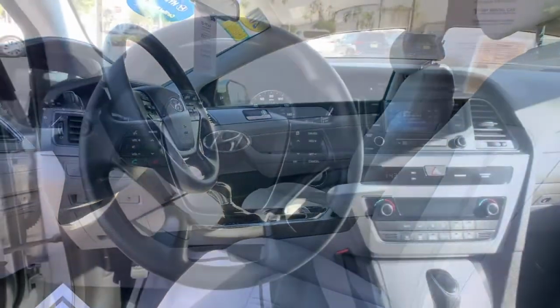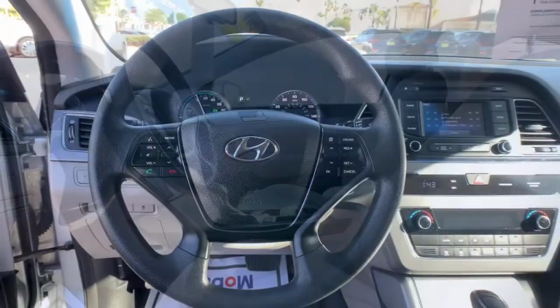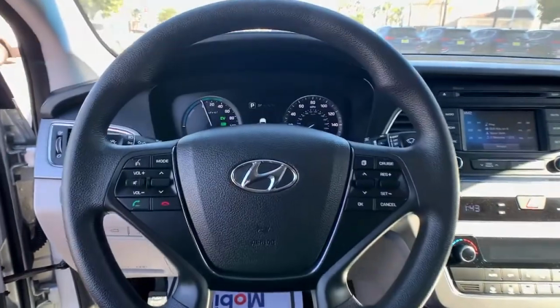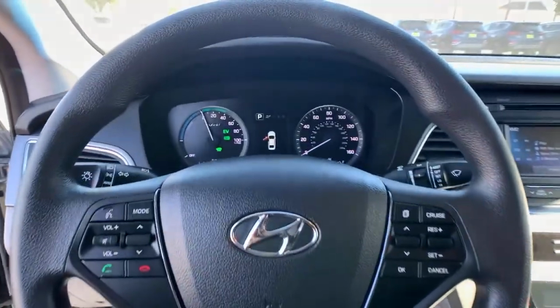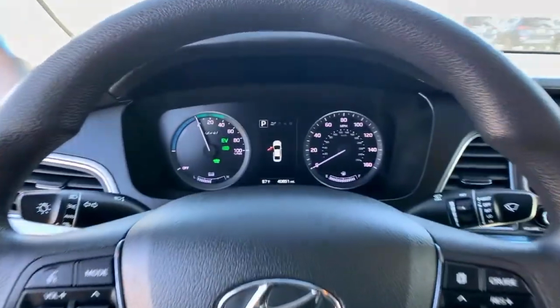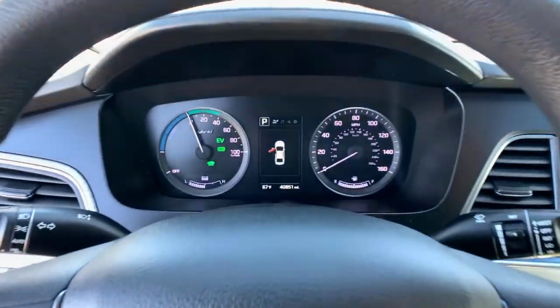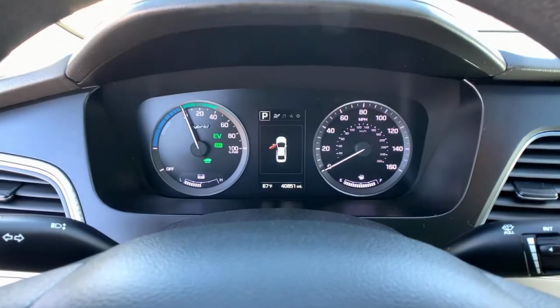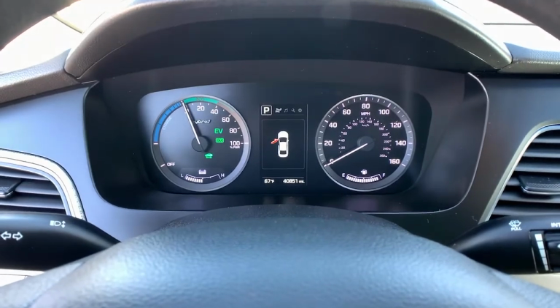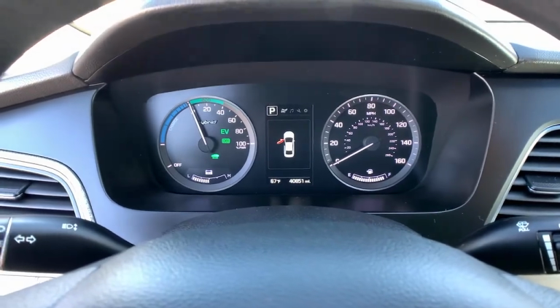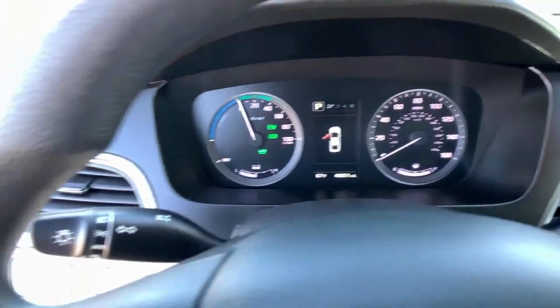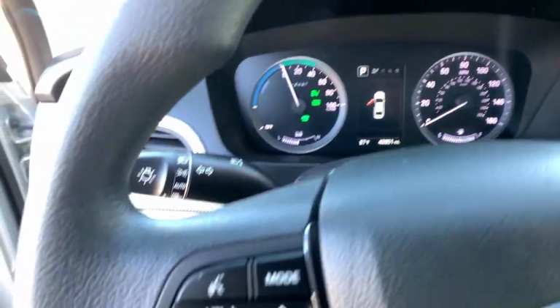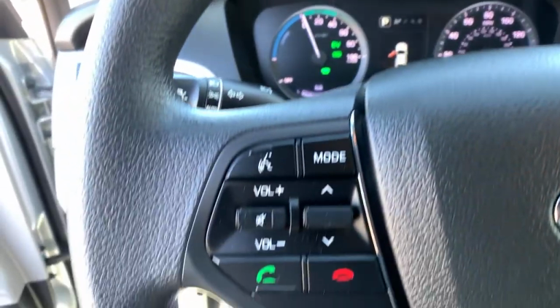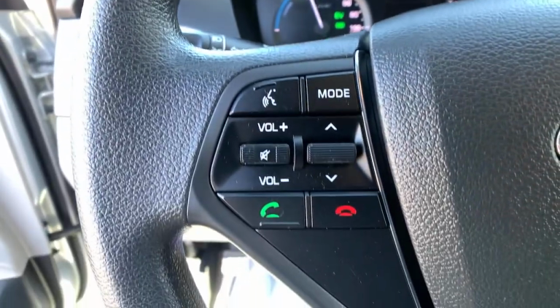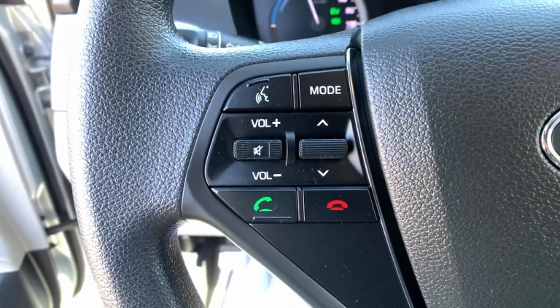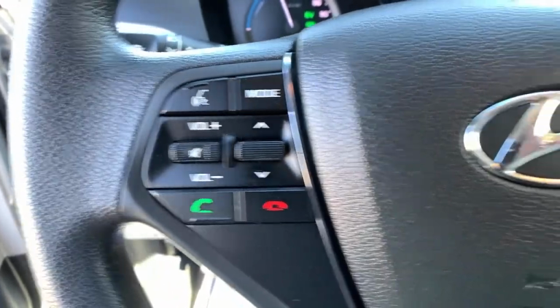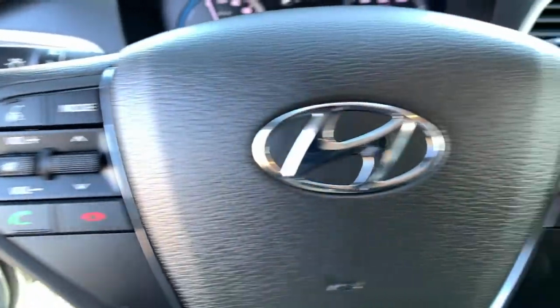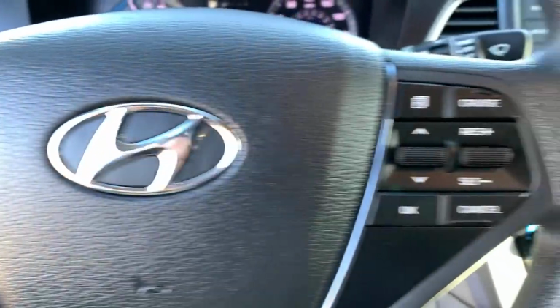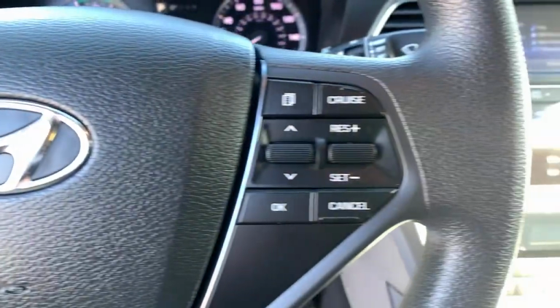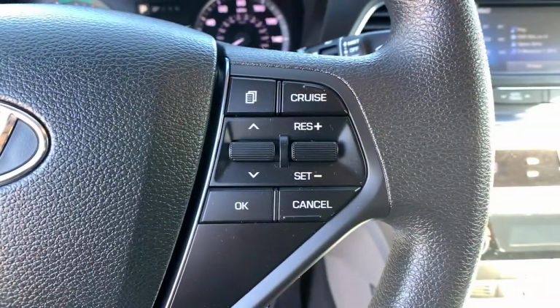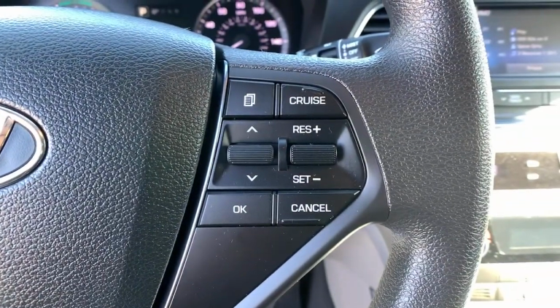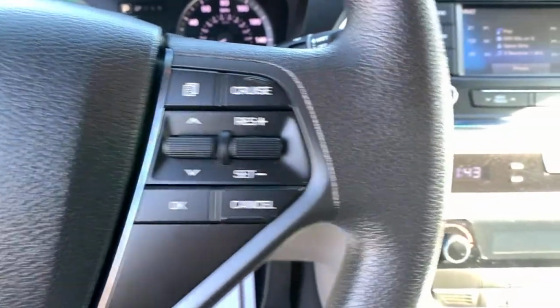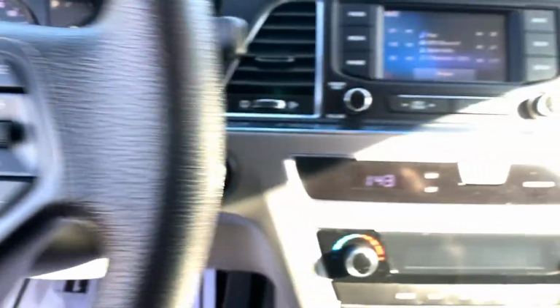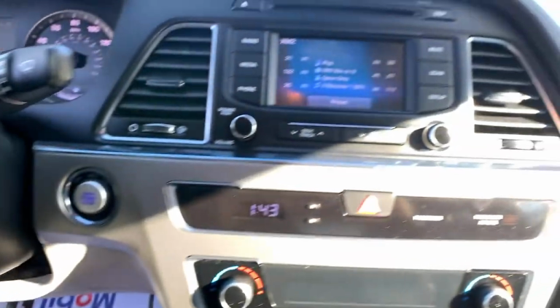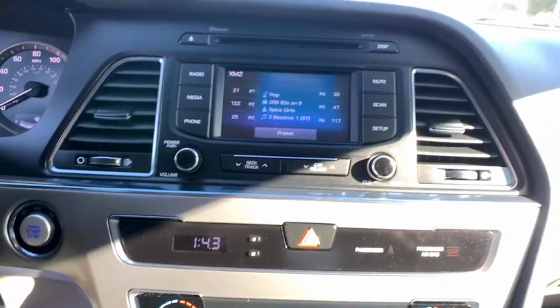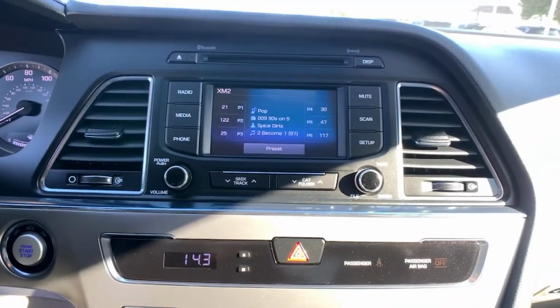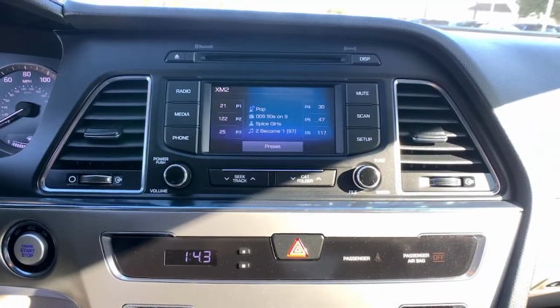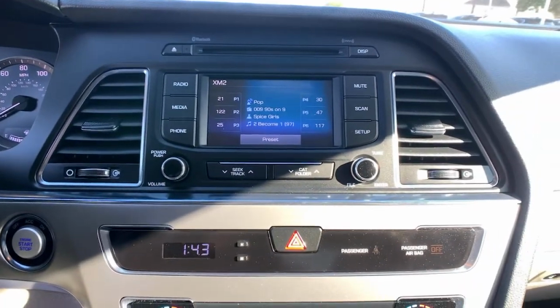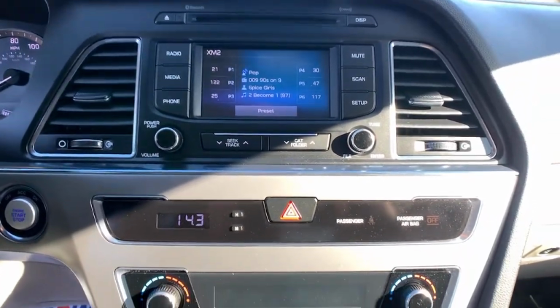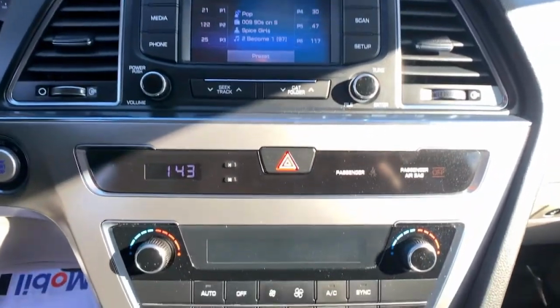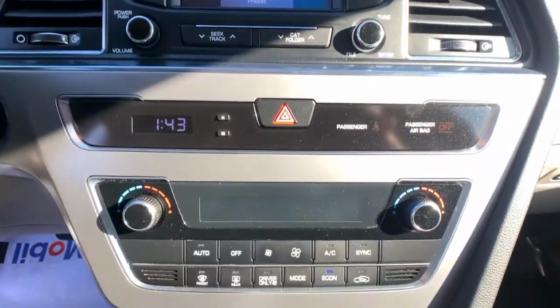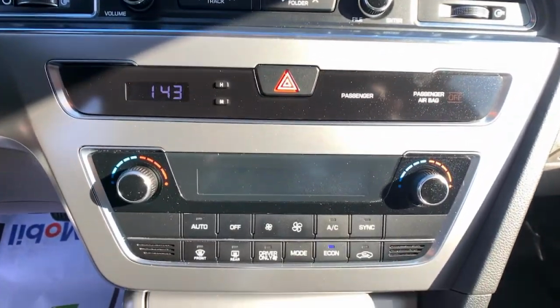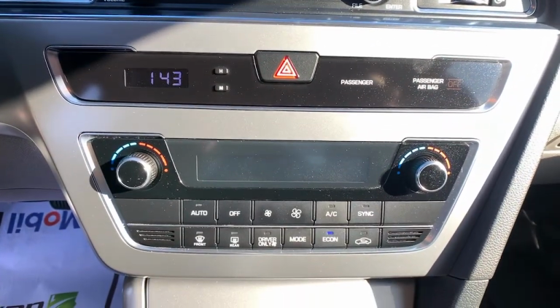Don't settle for ordinary when you can have extraordinary. Get into this smooth, spacious, well-equipped Sonata. Our team will give you an outstanding test drive experience. Stop in today.